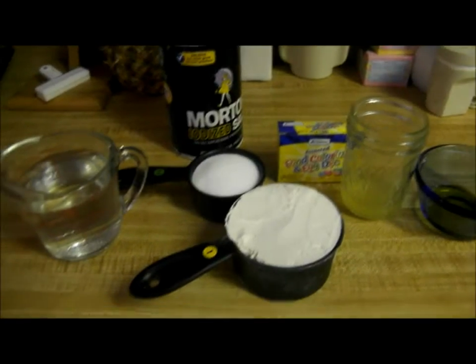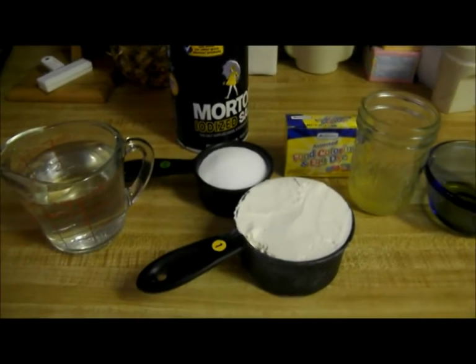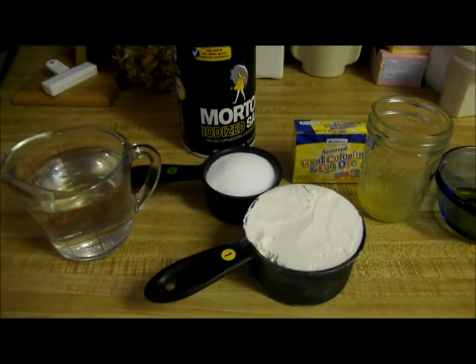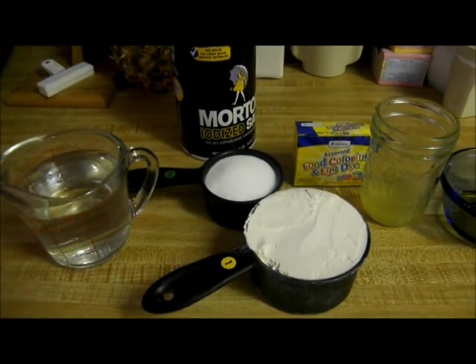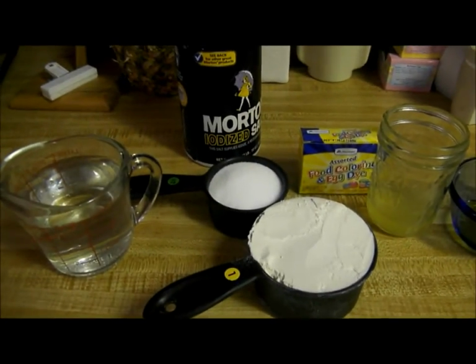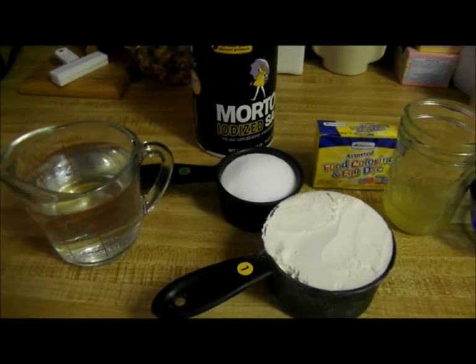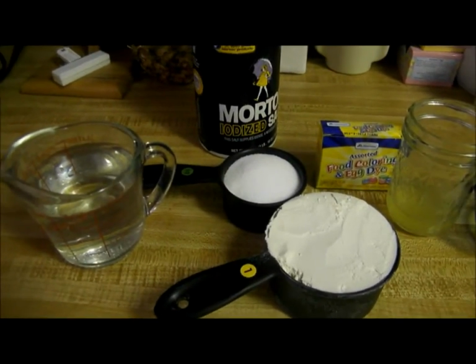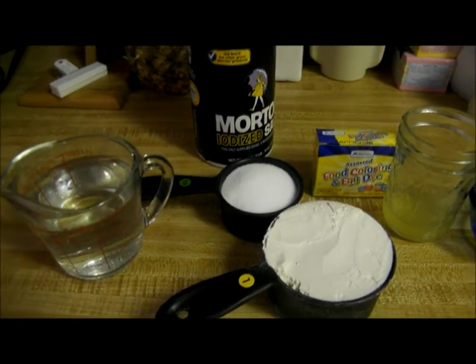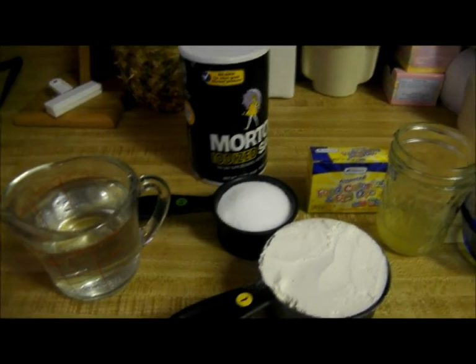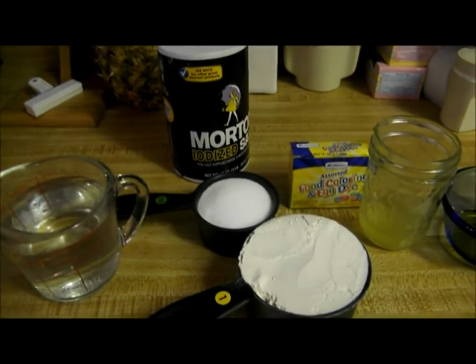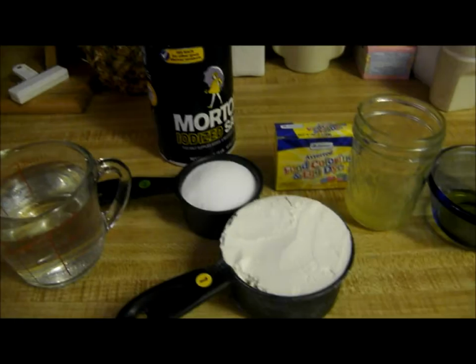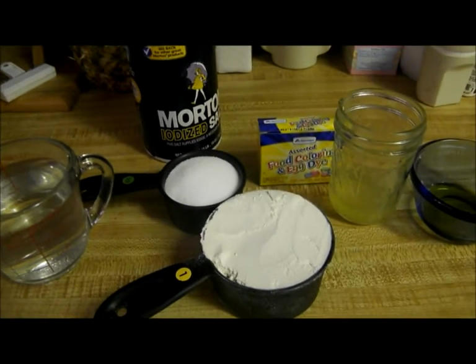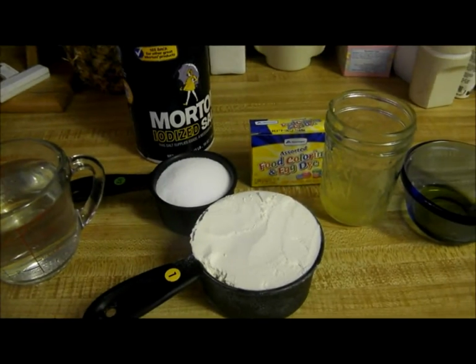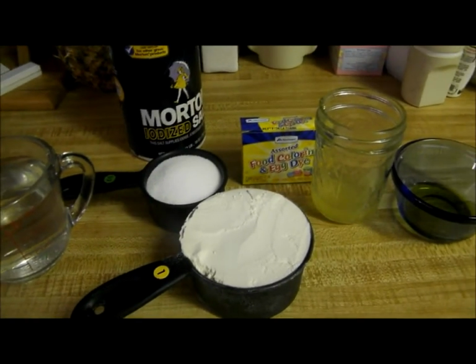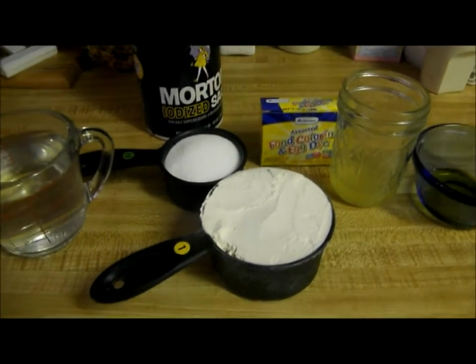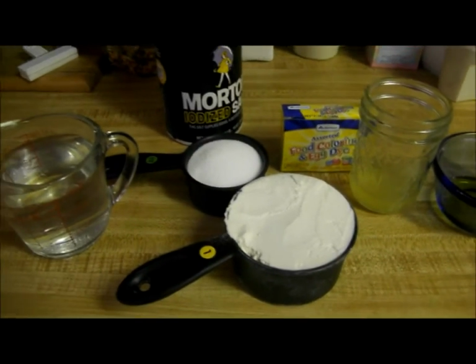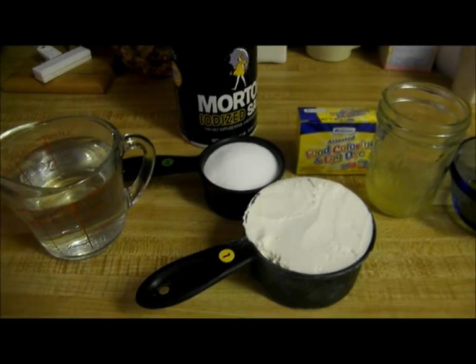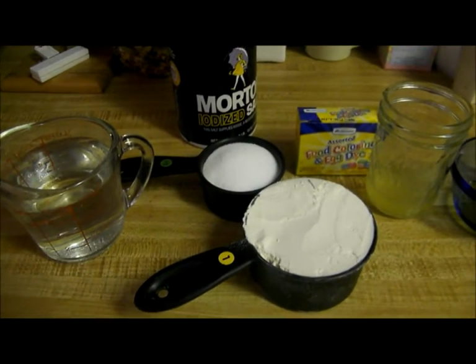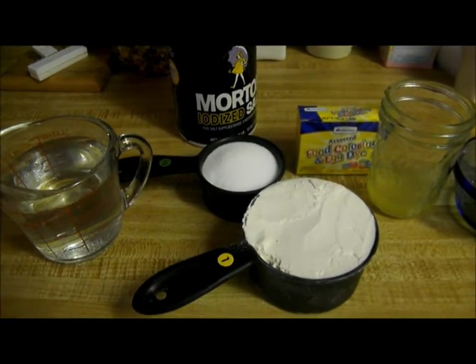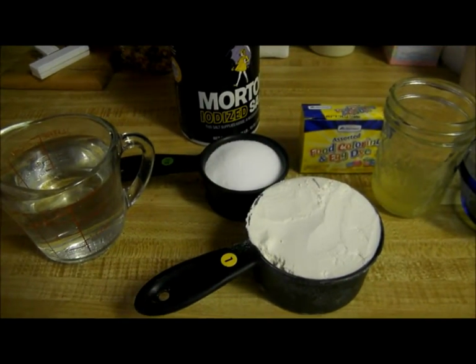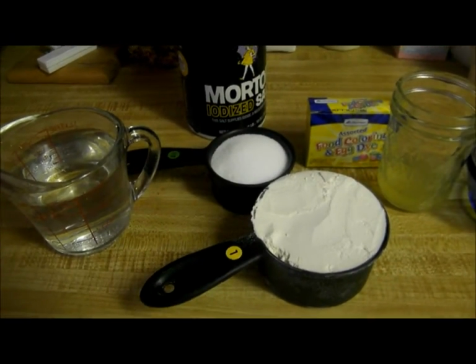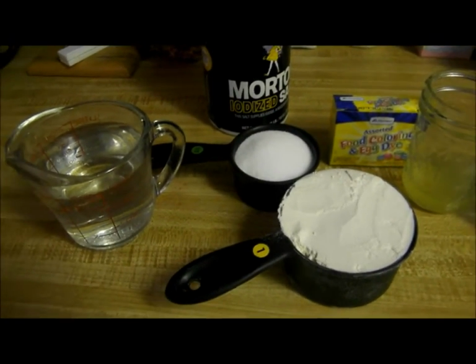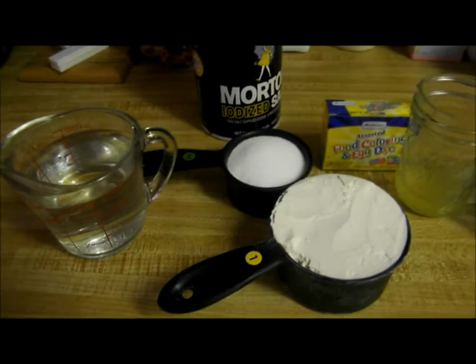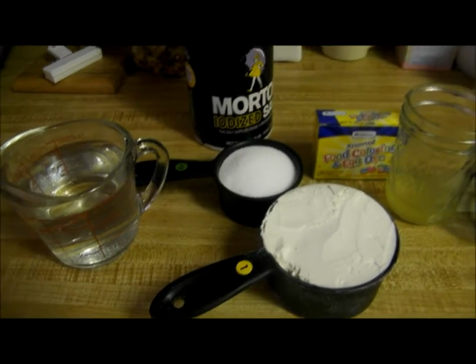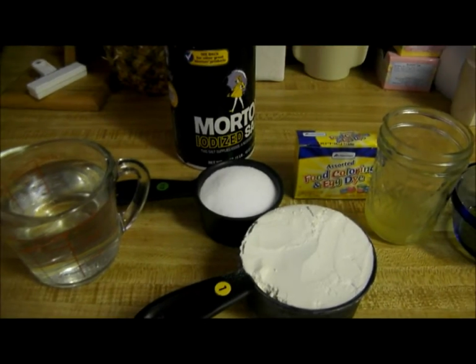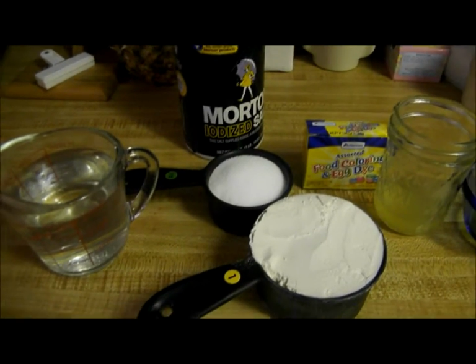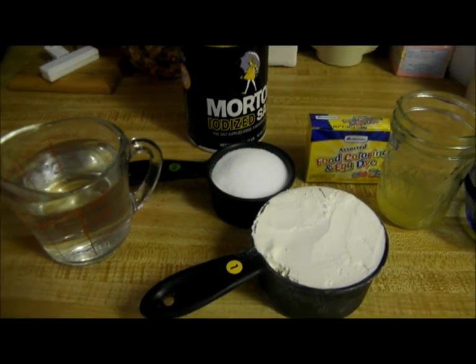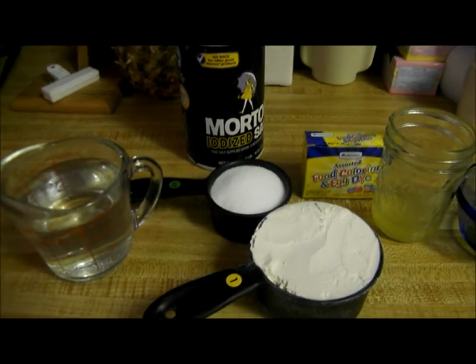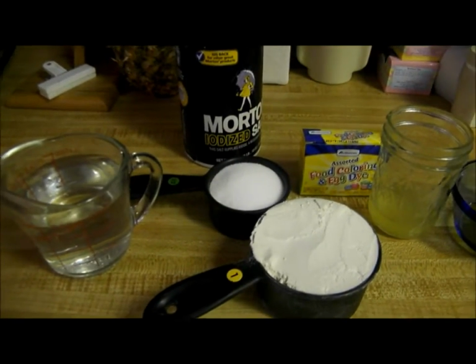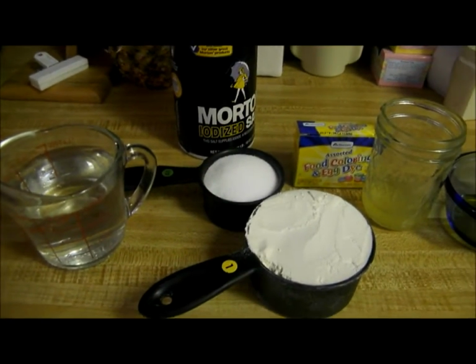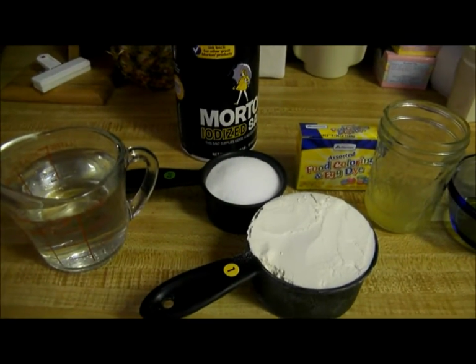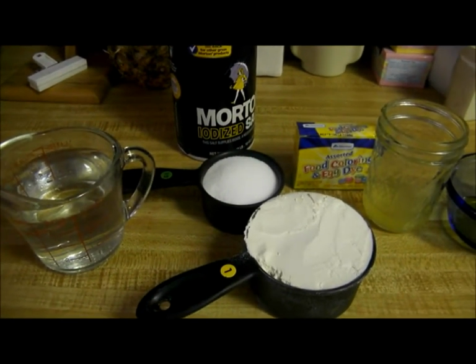Hello everybody, so today I'm going to make my niece some homemade Play-Doh. I made it for her one other time and I'm making it again because her other dough is dried out and we tossed it.